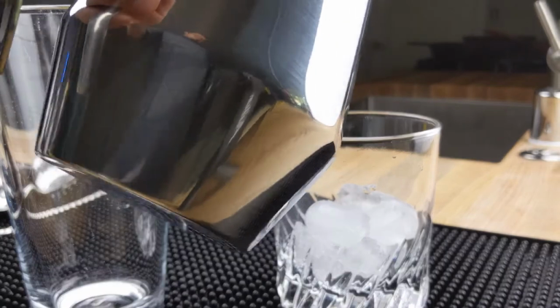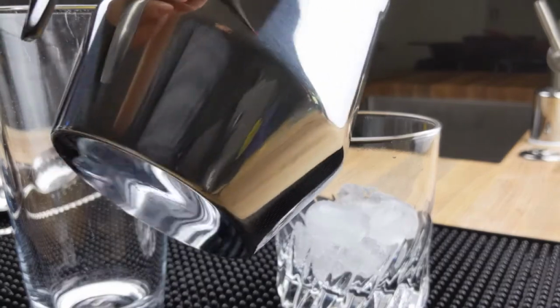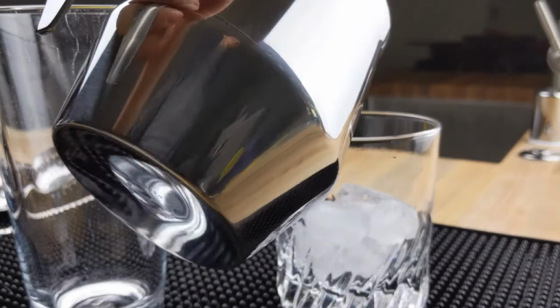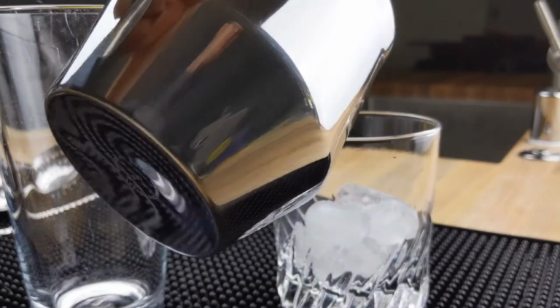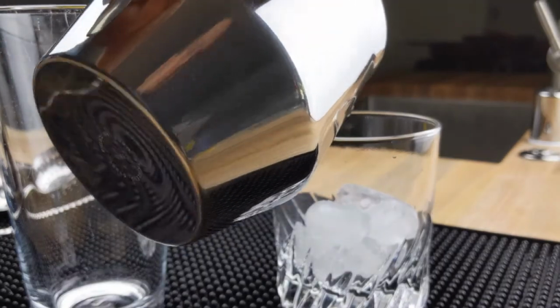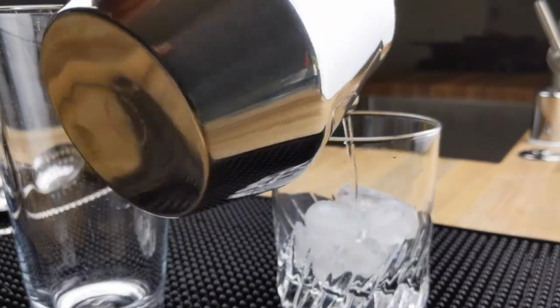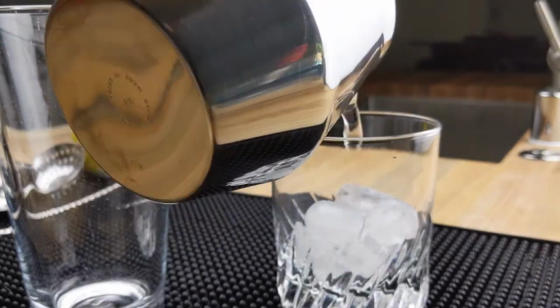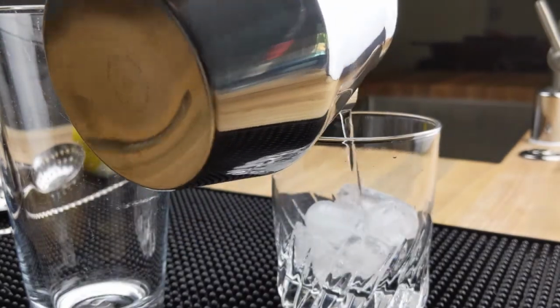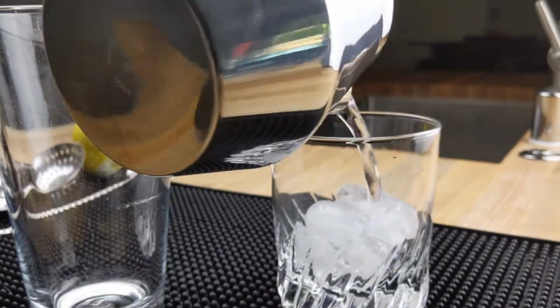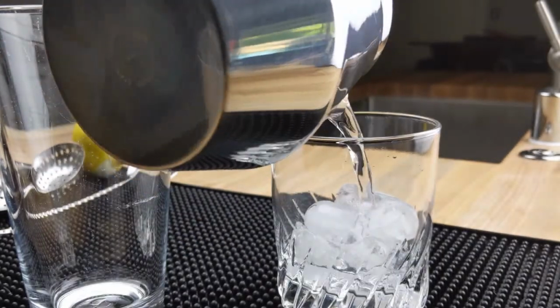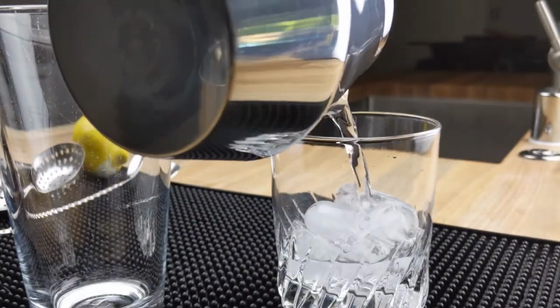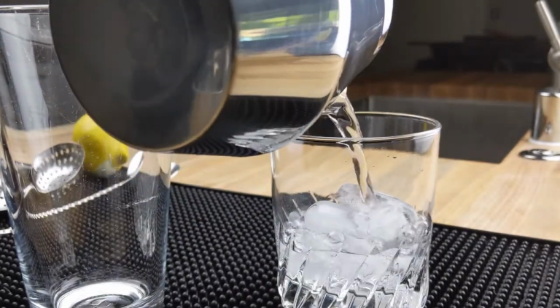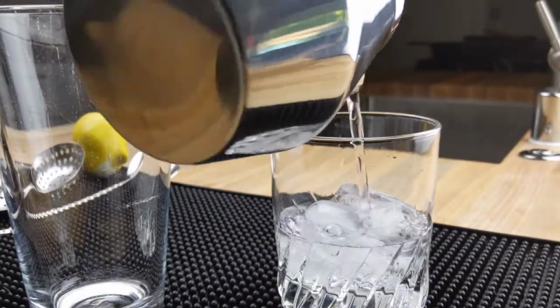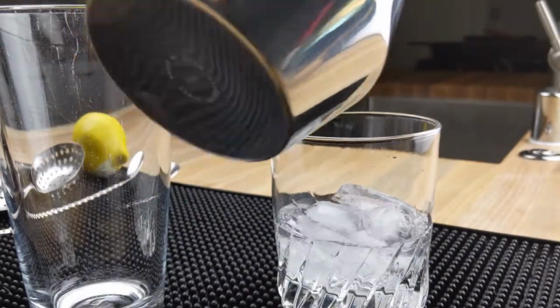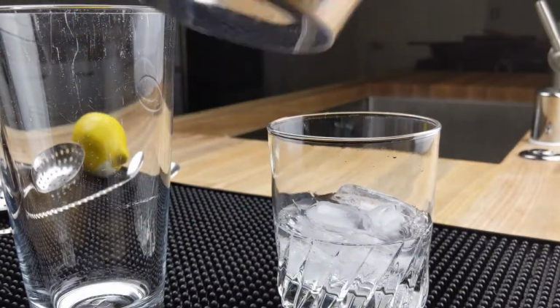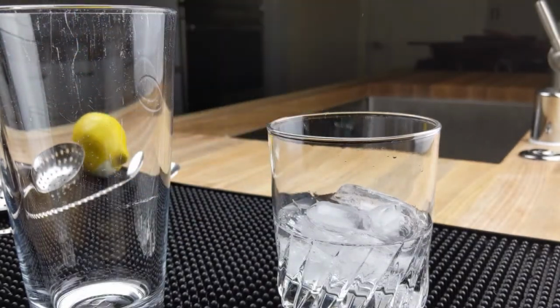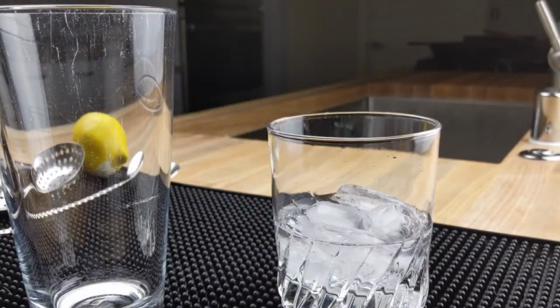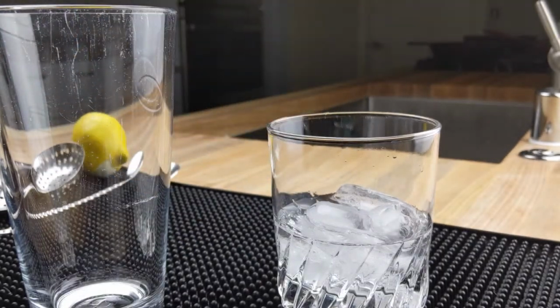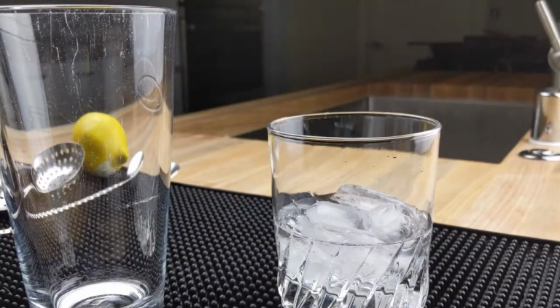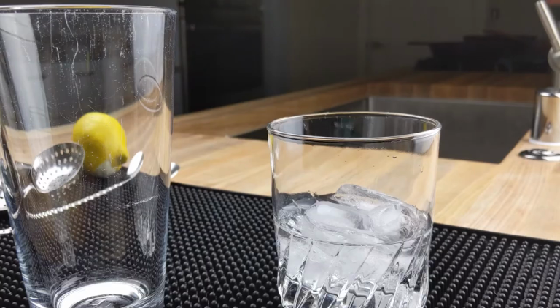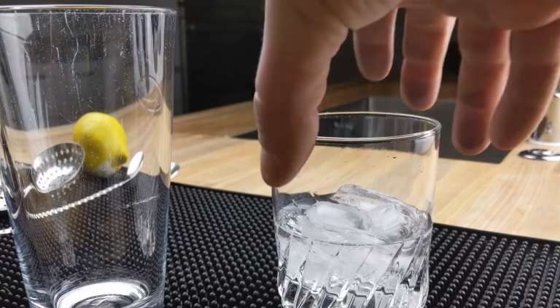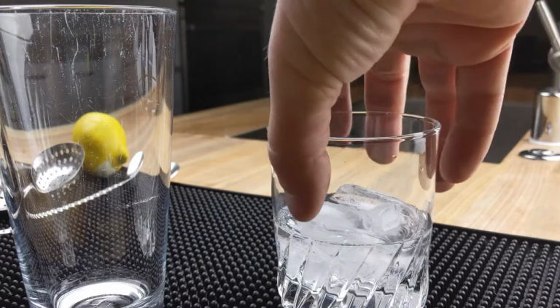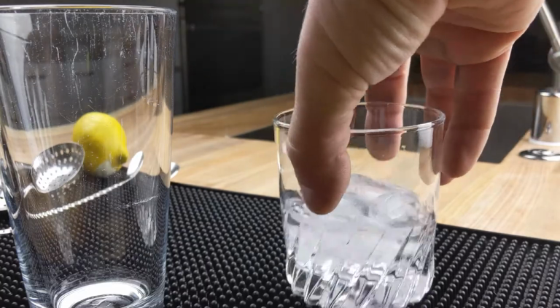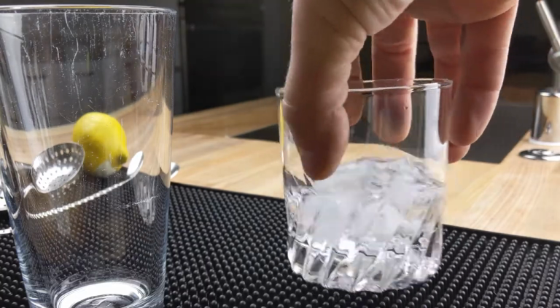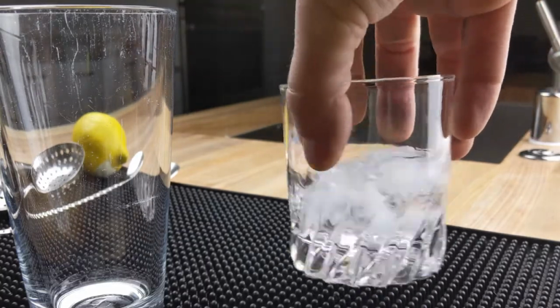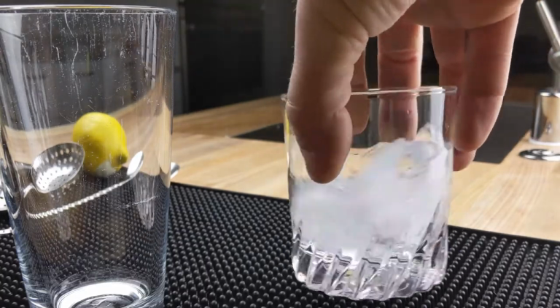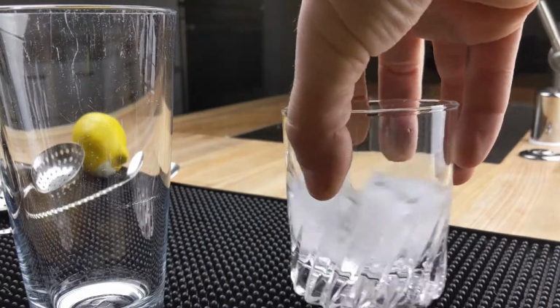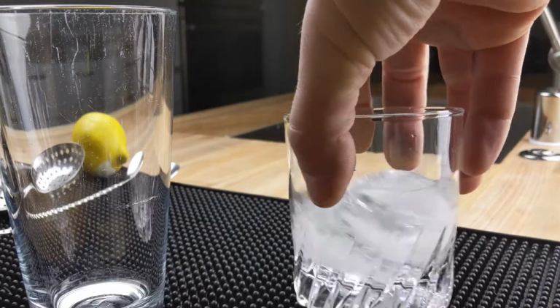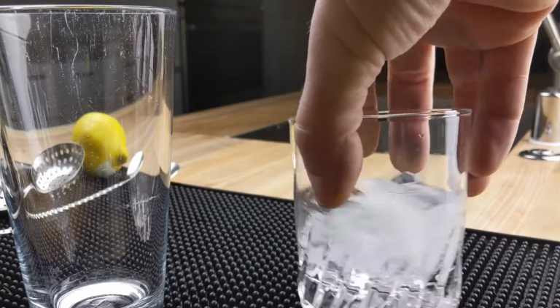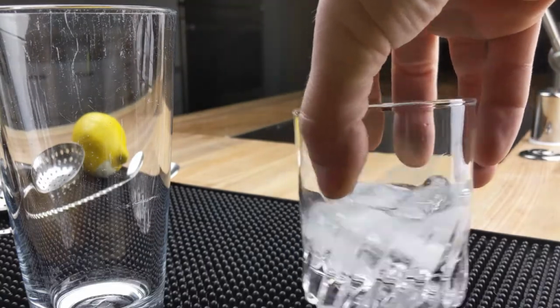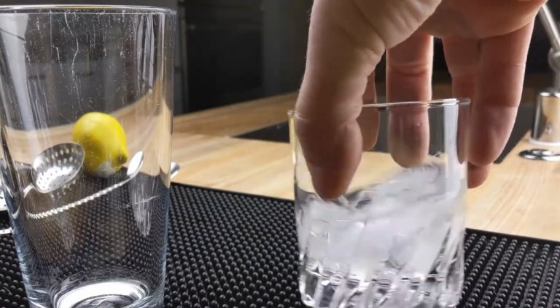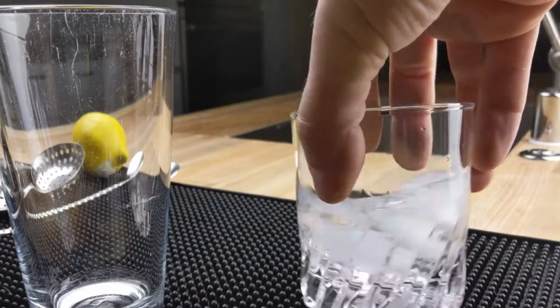We'll start by chilling the glass, adding ice and some water to help cool it all down. Give it a little swirl to chill it all up.